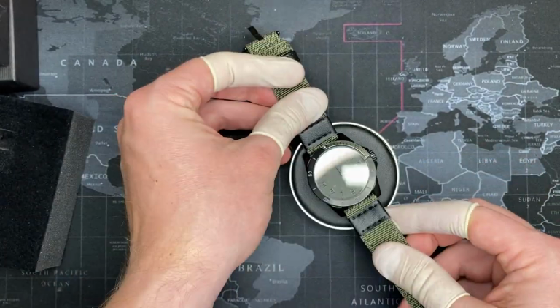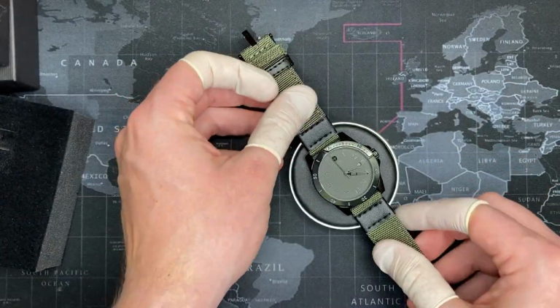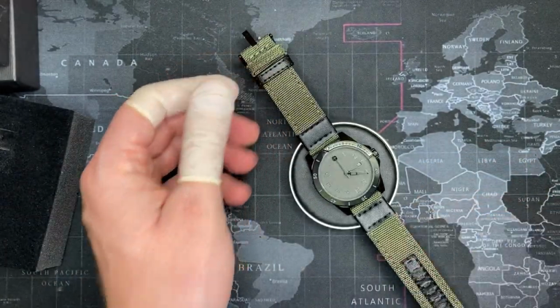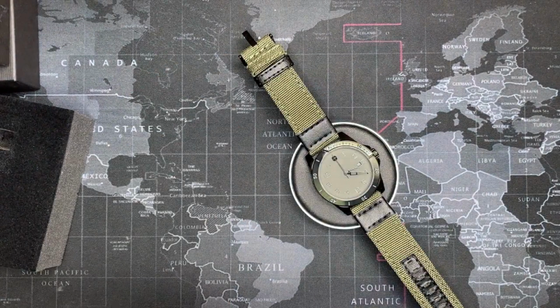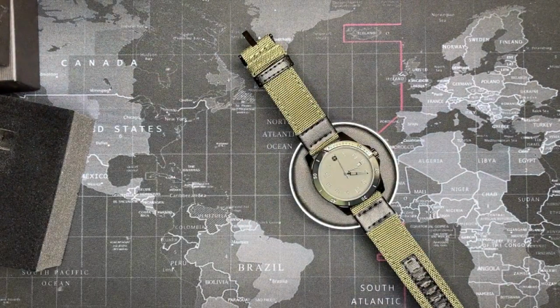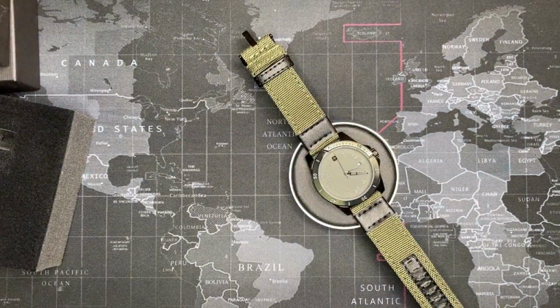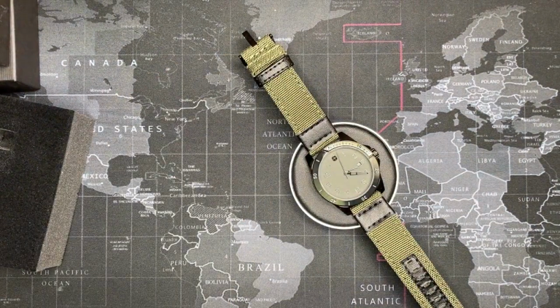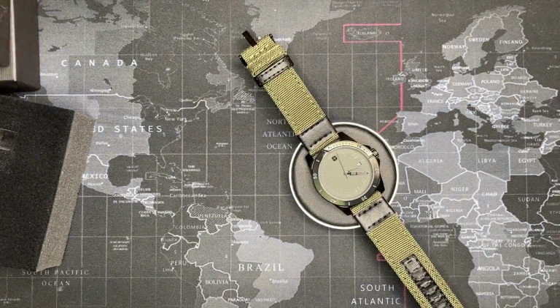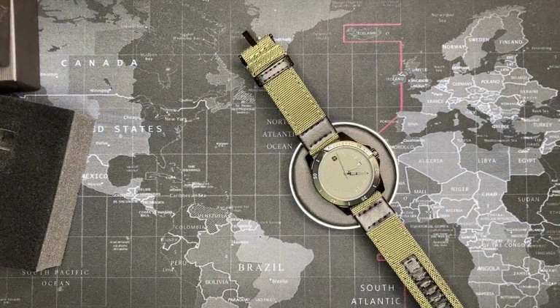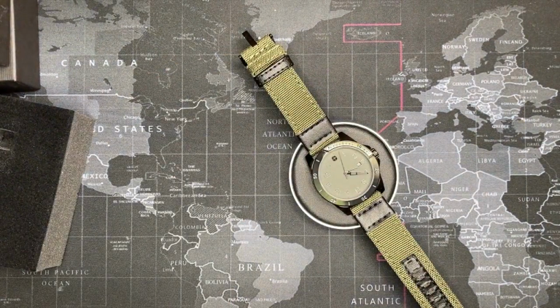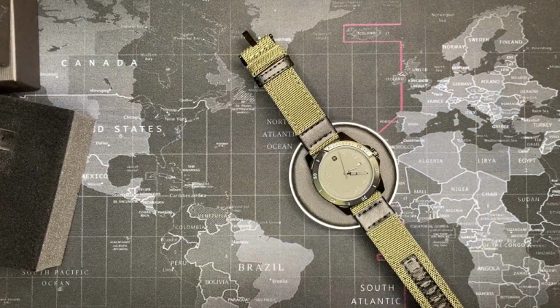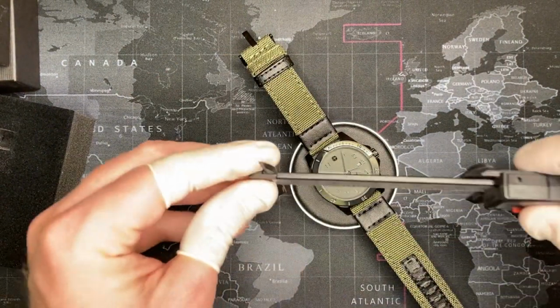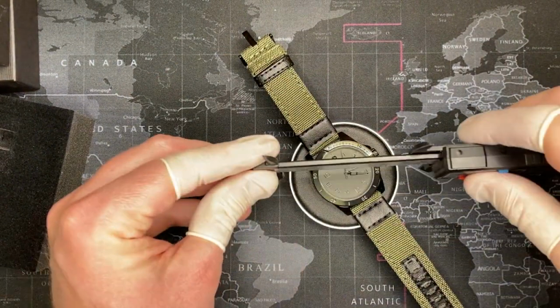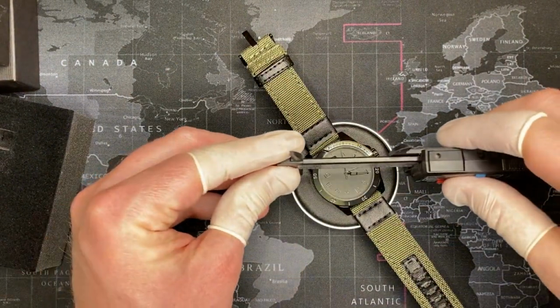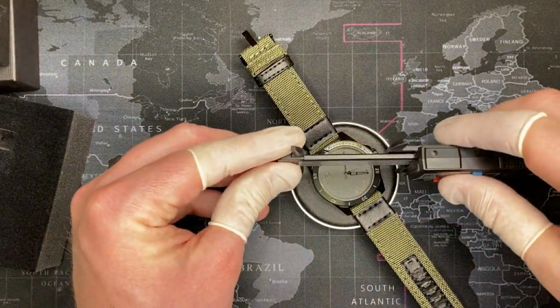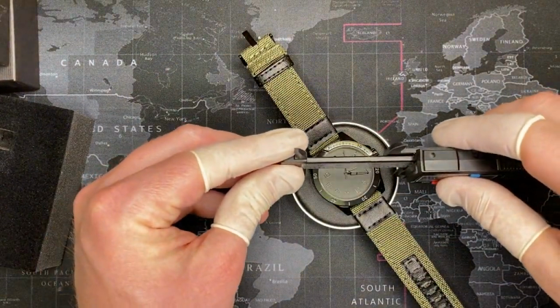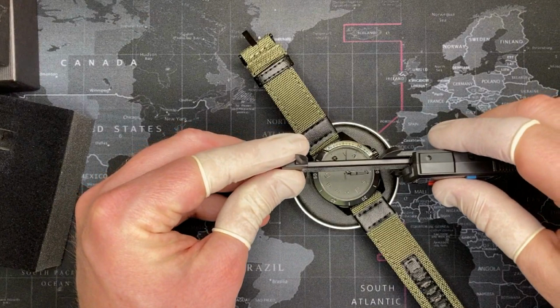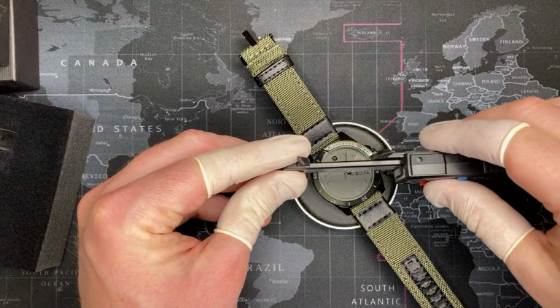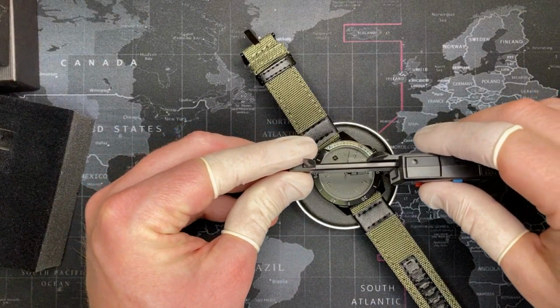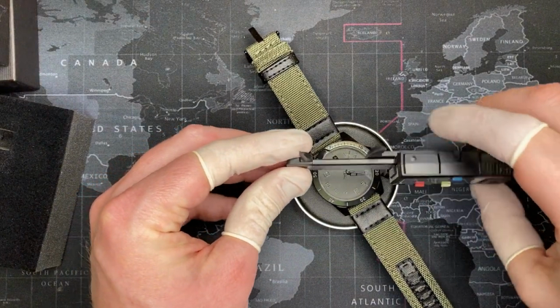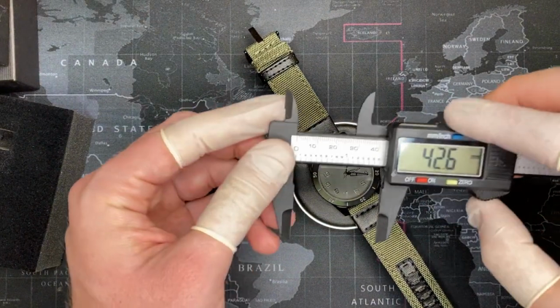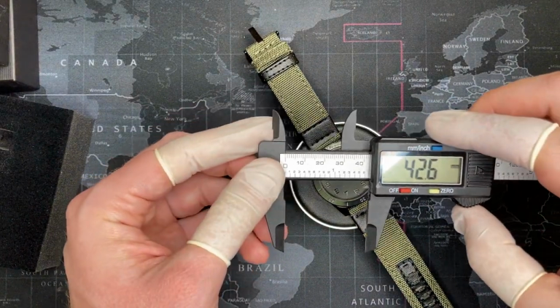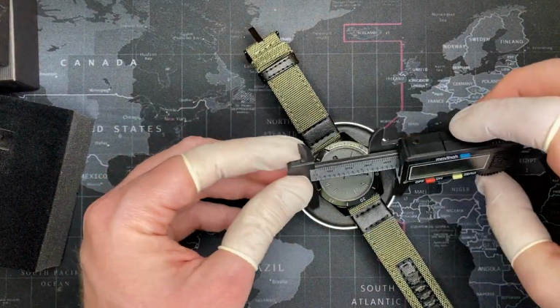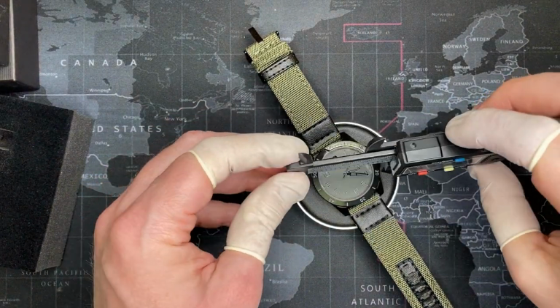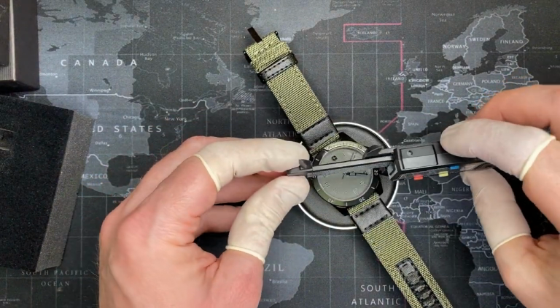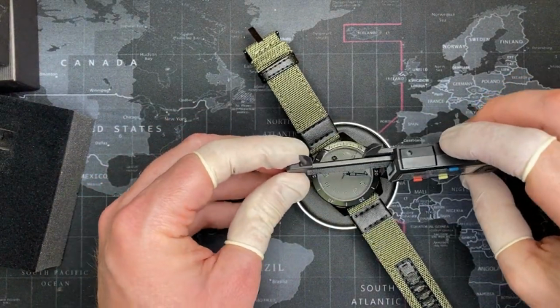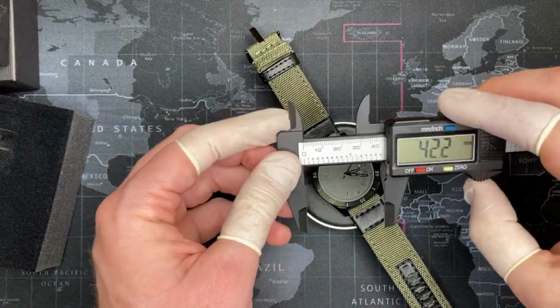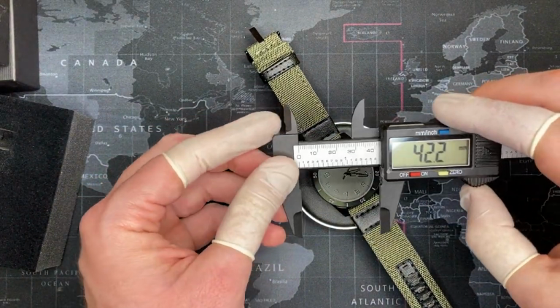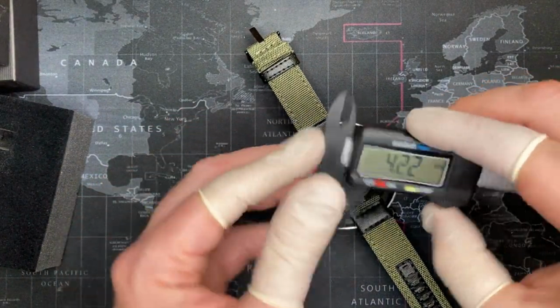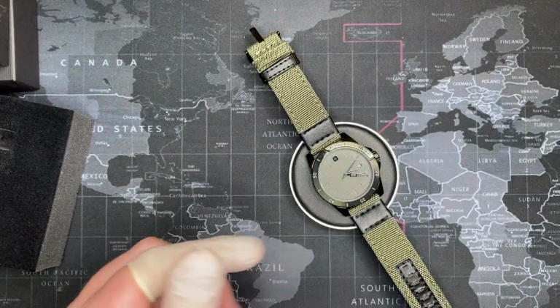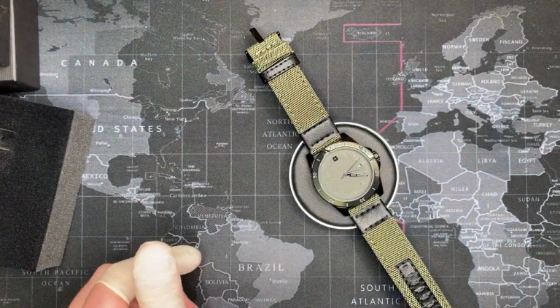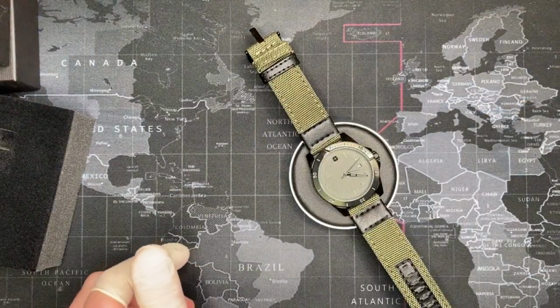Let me measure that just to make sure — it should be 42 millimeters, which is fairly standard now for most of Wenger's watches. 42.6 — so we'll say 42 millimeters. Yeah, there you go, it's really good.